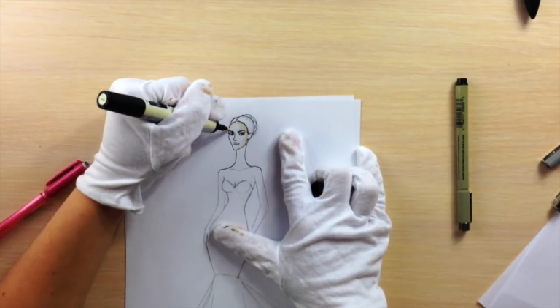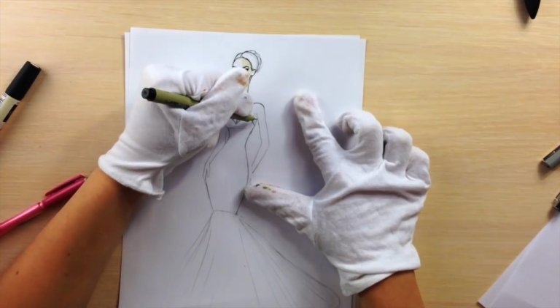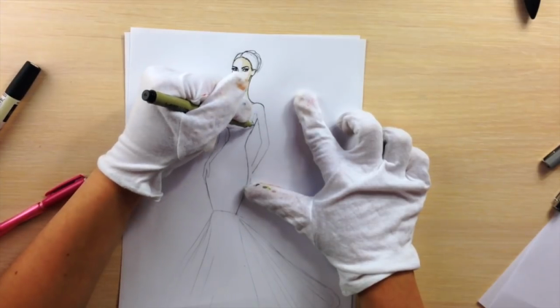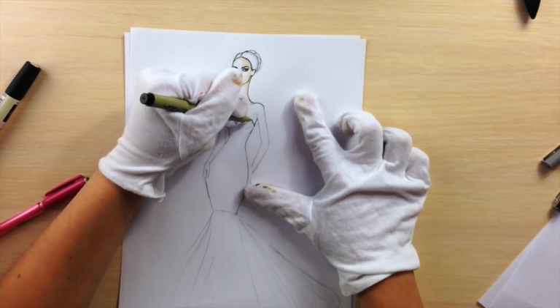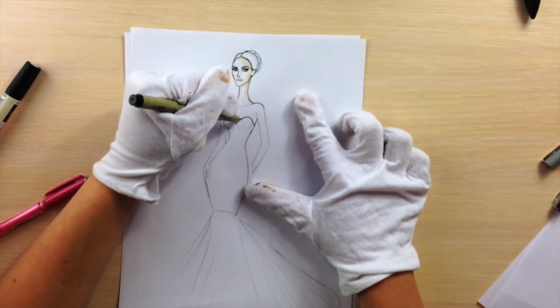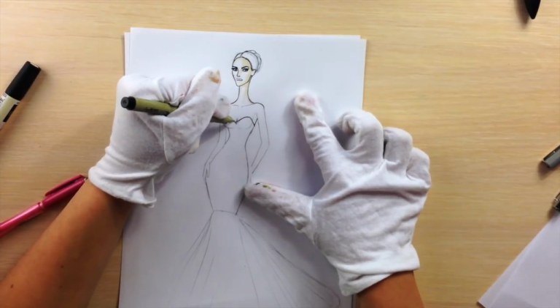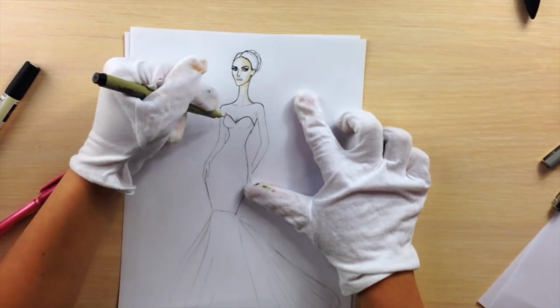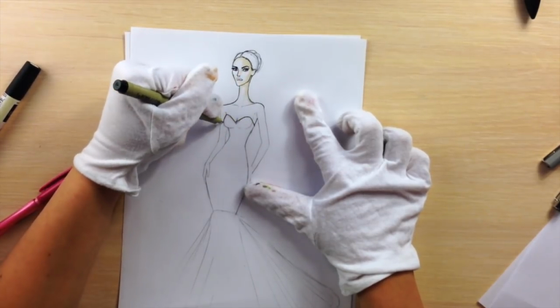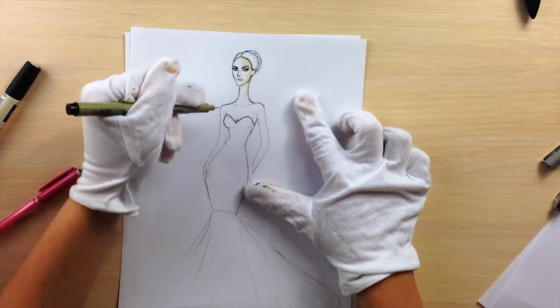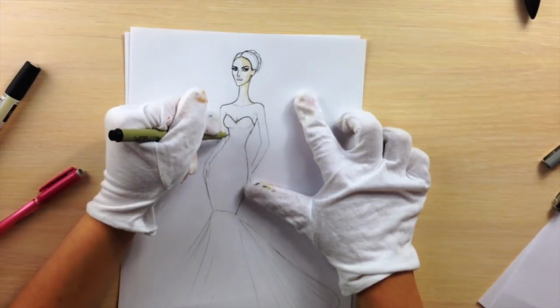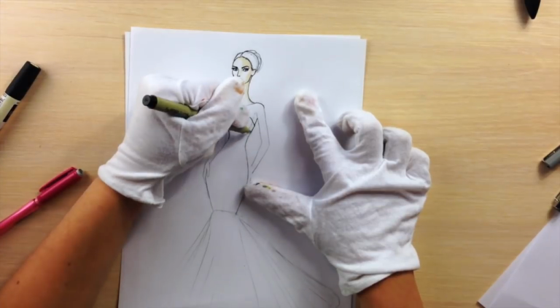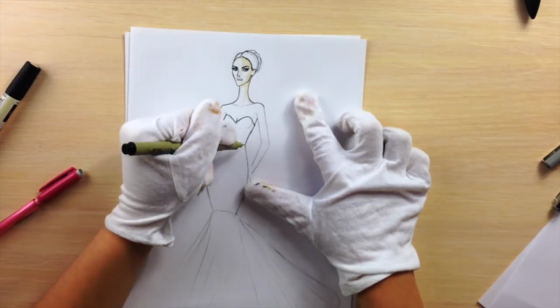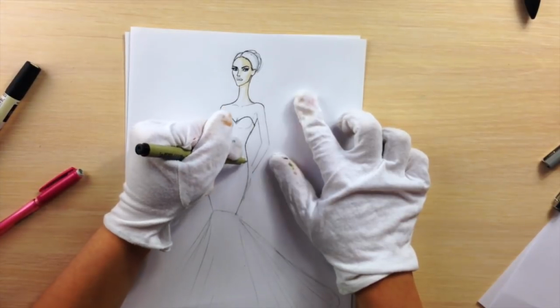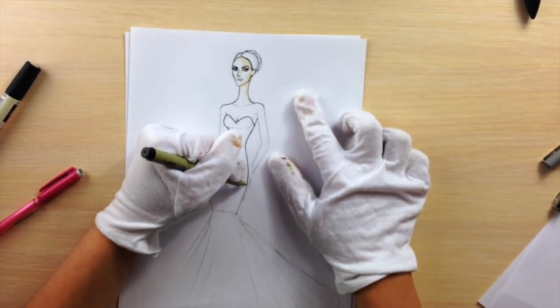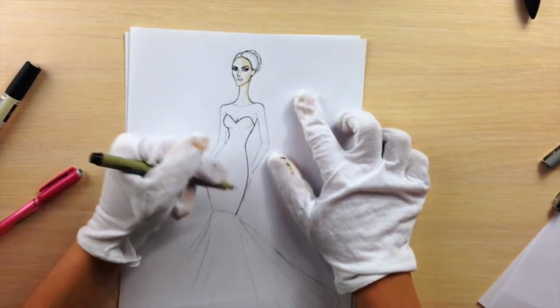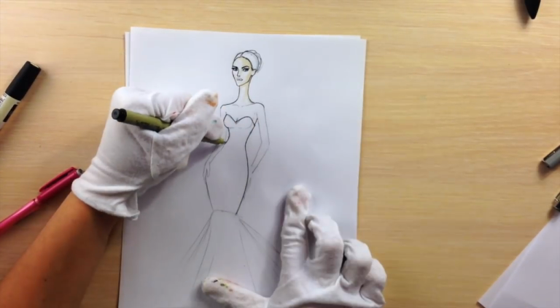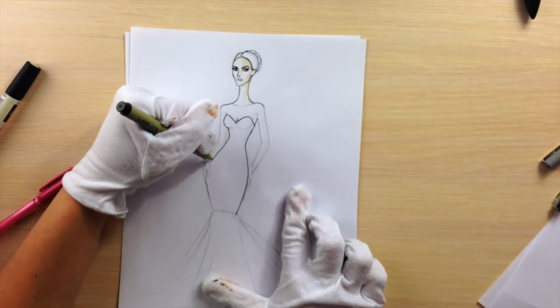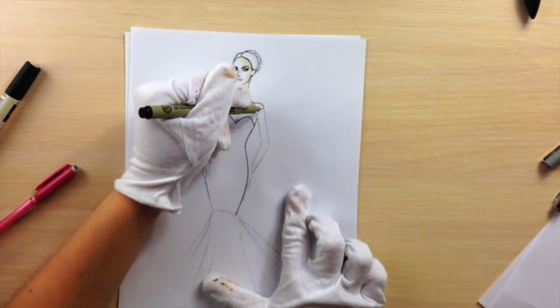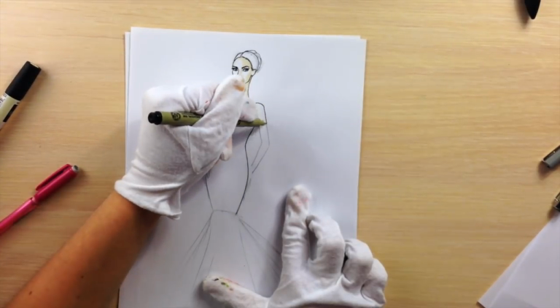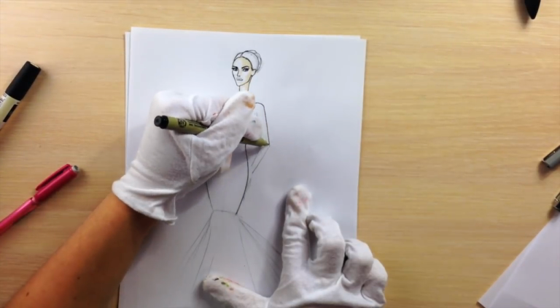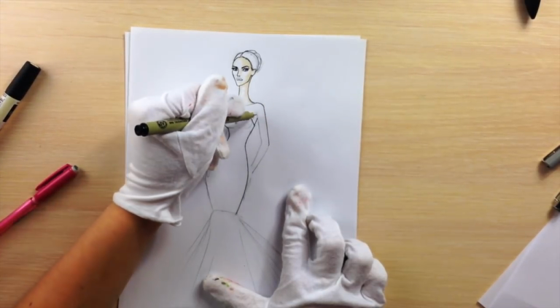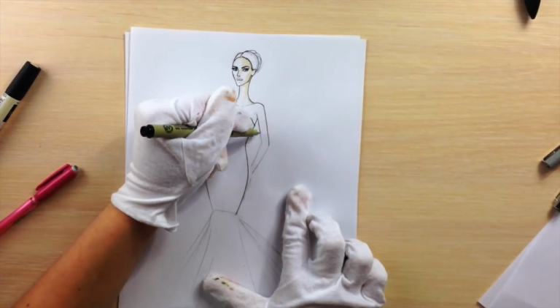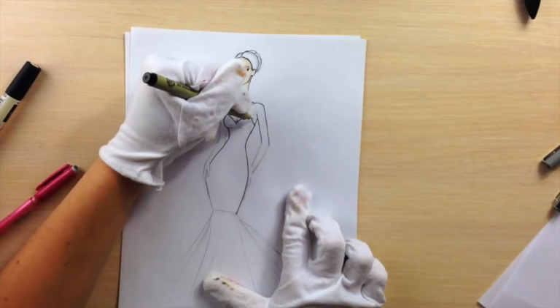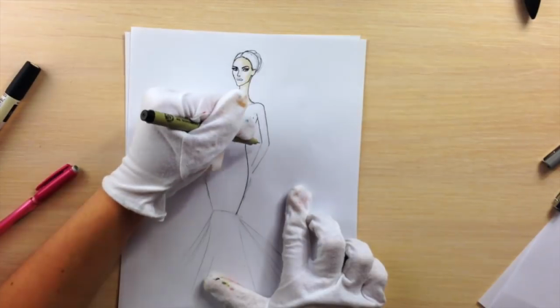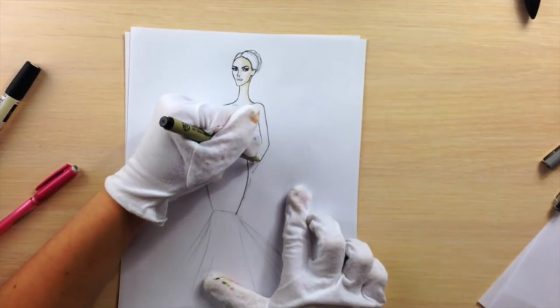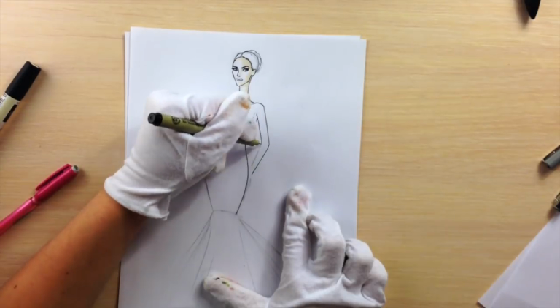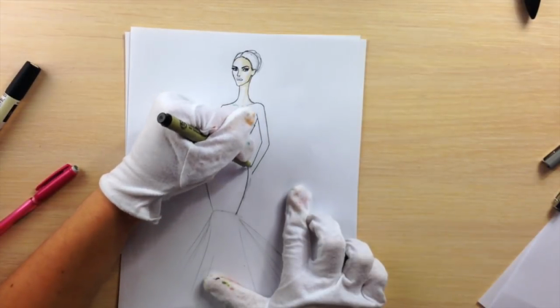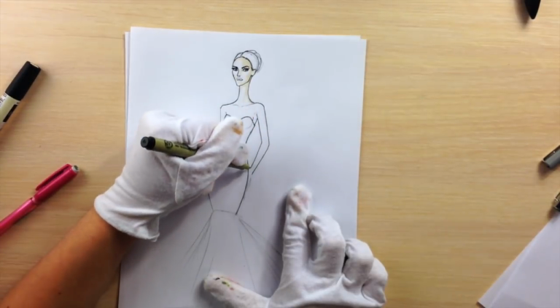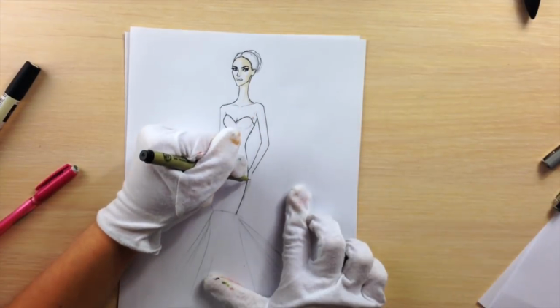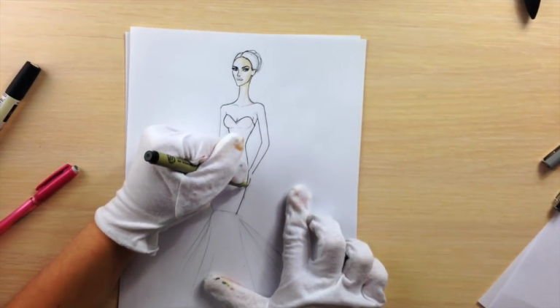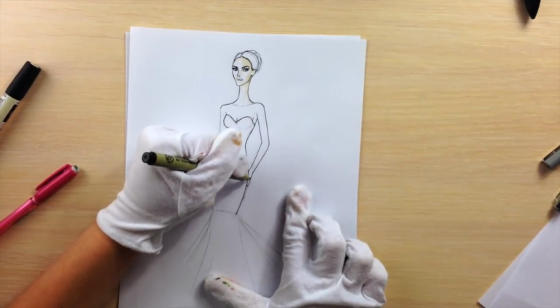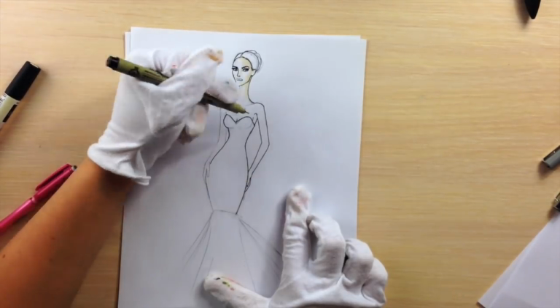I'm taking a black fine line pen with a 0.1 nib and just outlining everything that I need so I can get rid of the pencil.